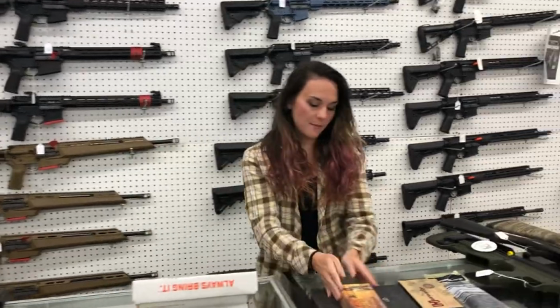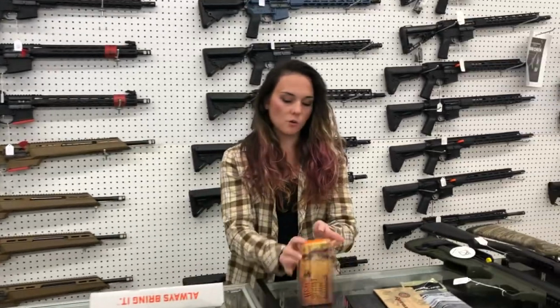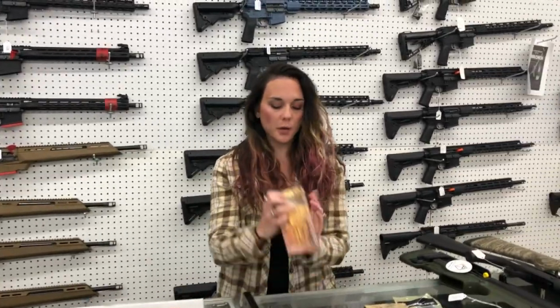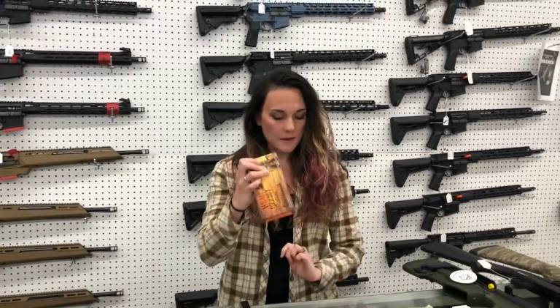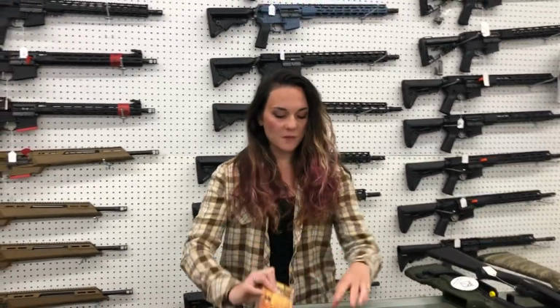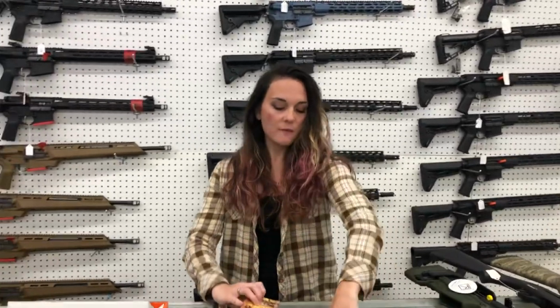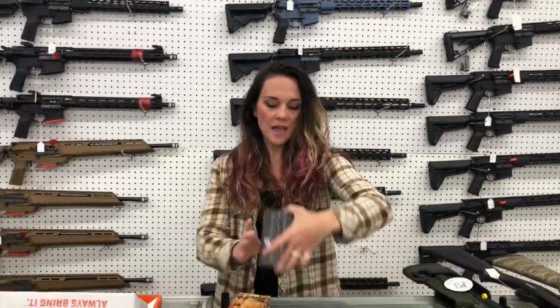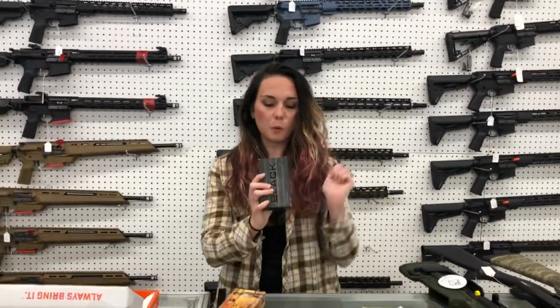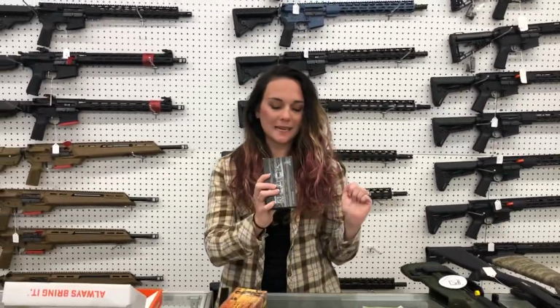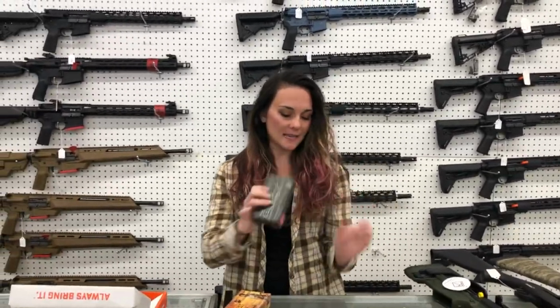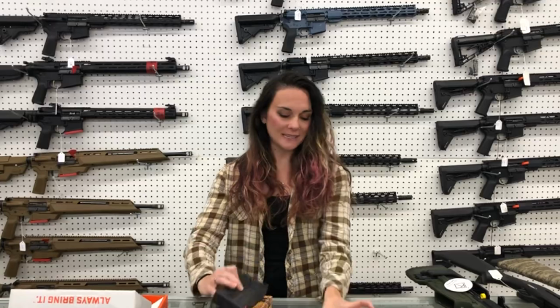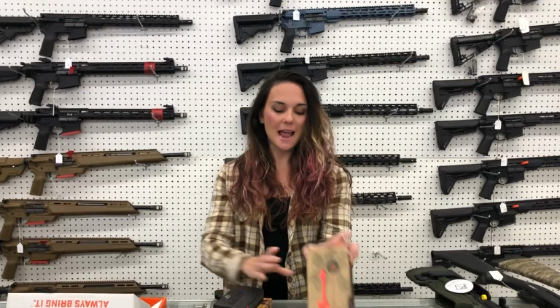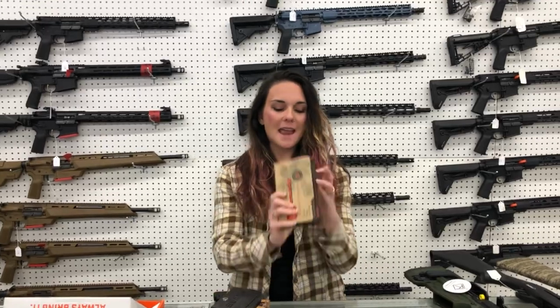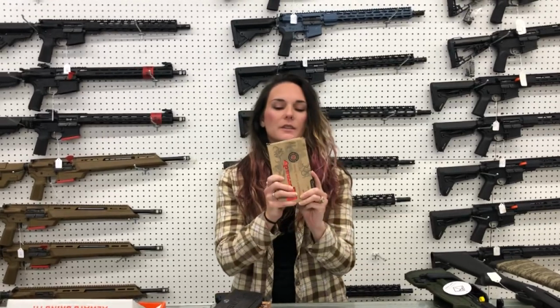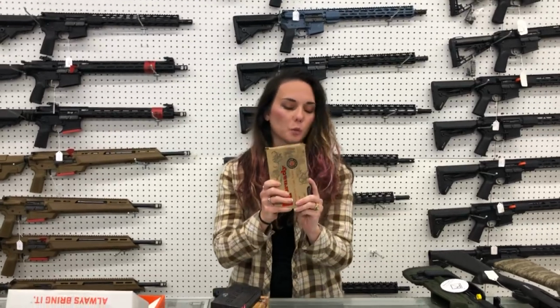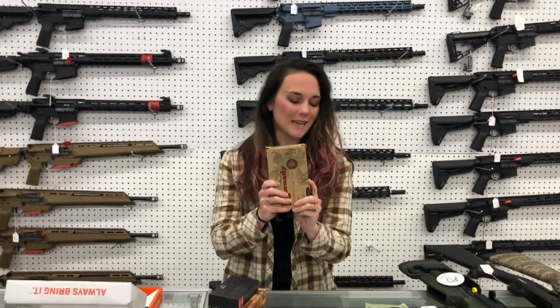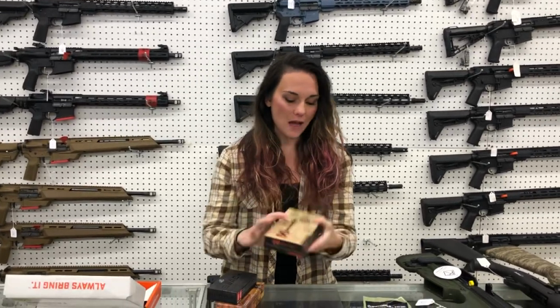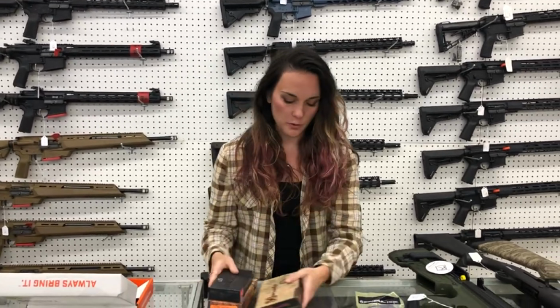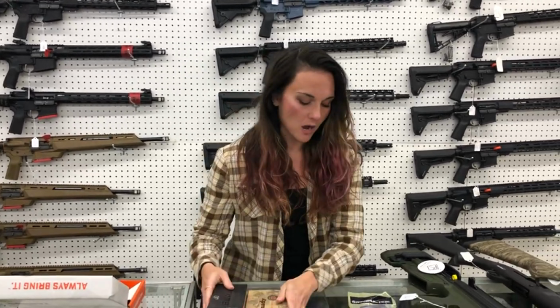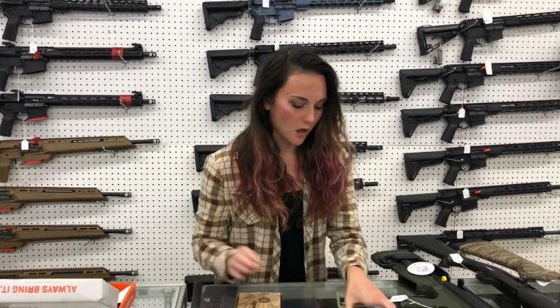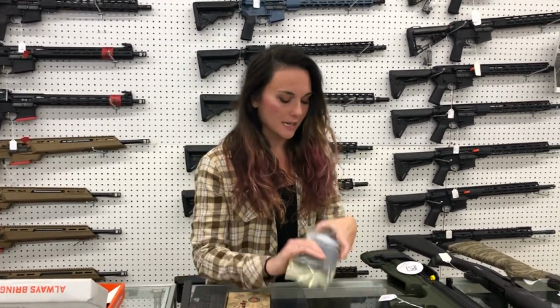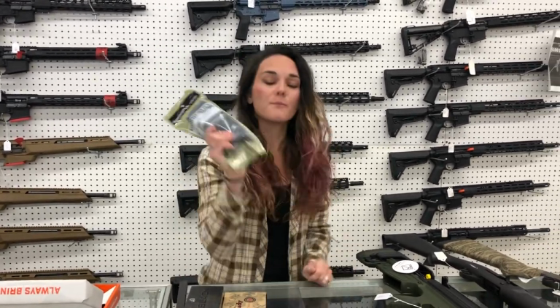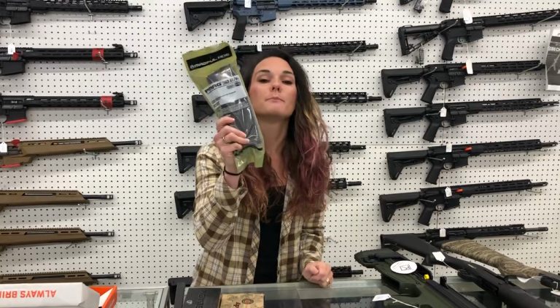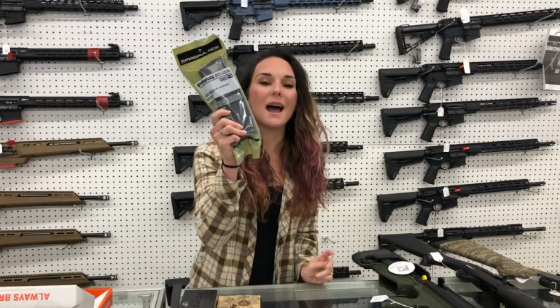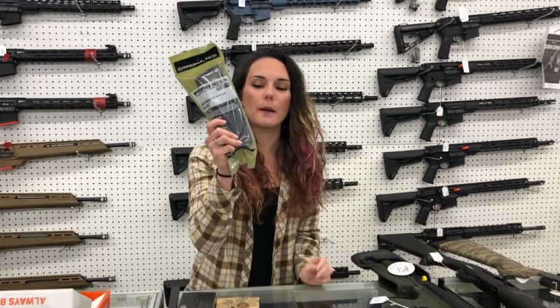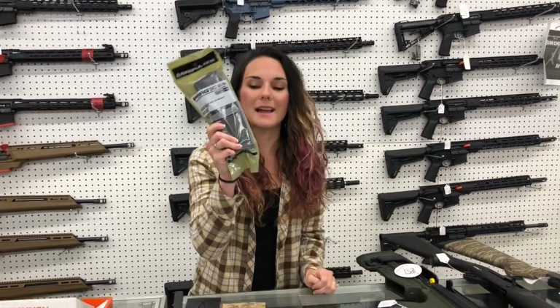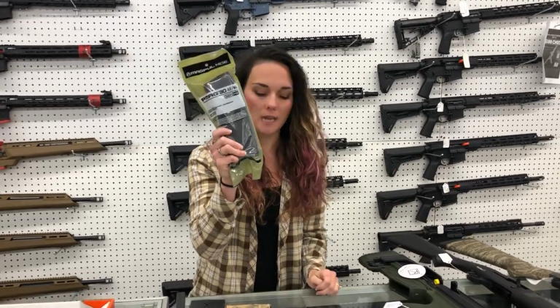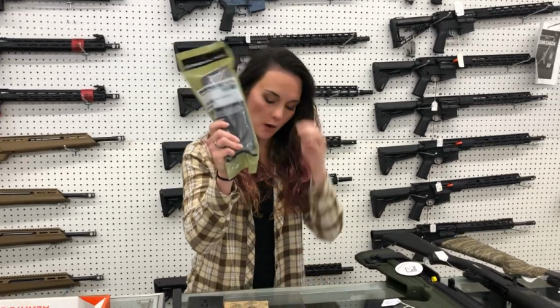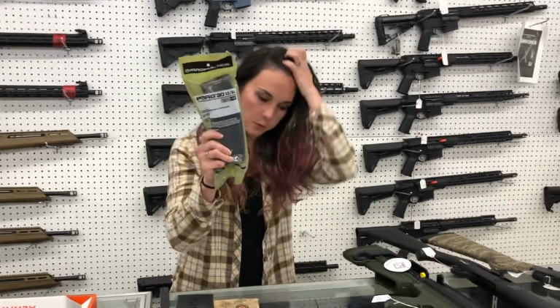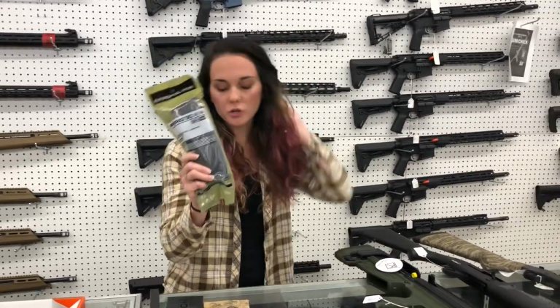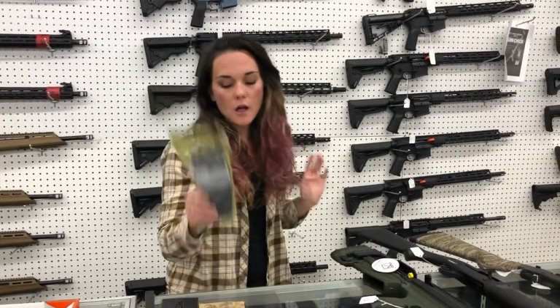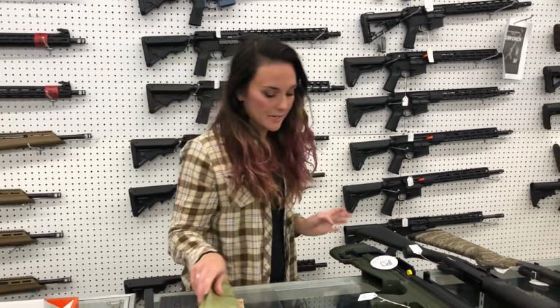Ammo — .38/55, 8.6 SPC, and the .375 Ruger ammo is all in stock. P-Mags — we've got P-Mags in stock from Magpul, of course, for $10.